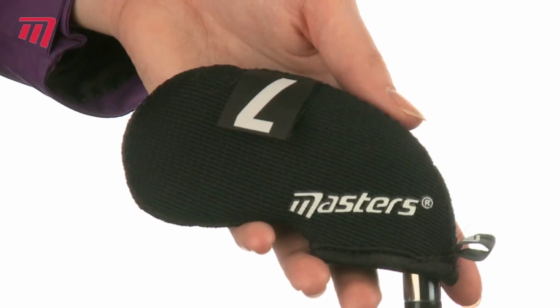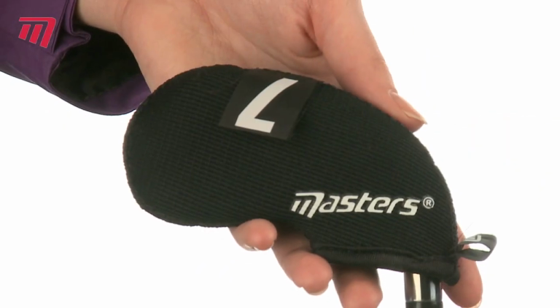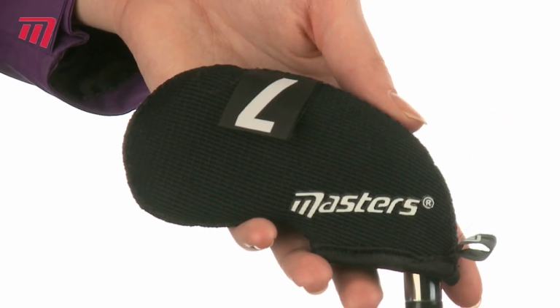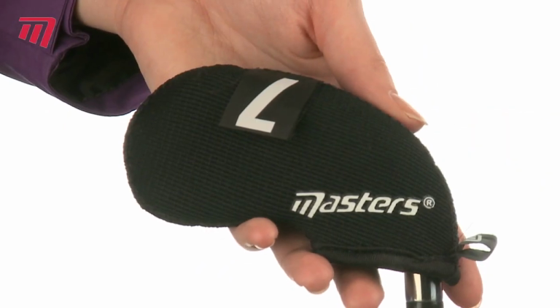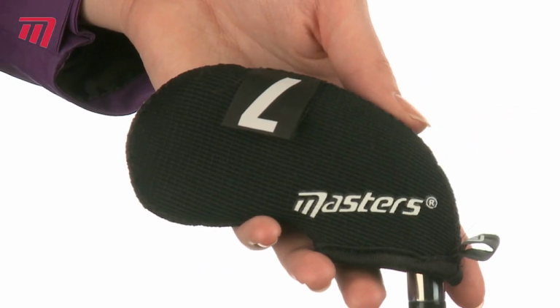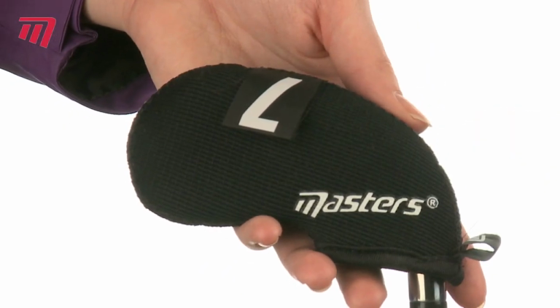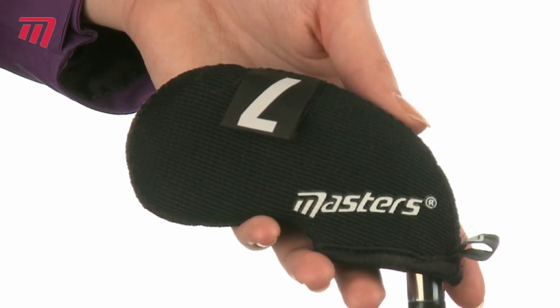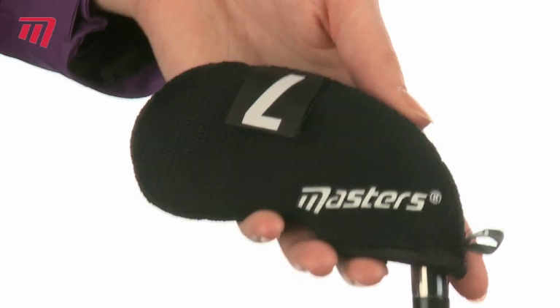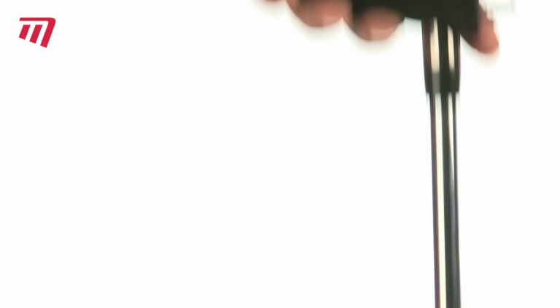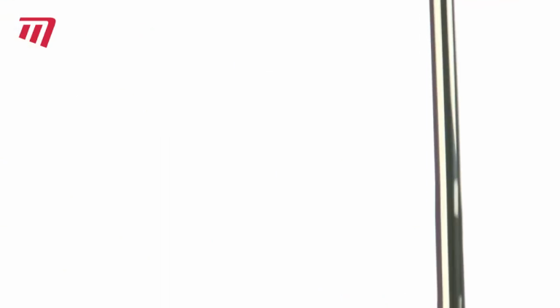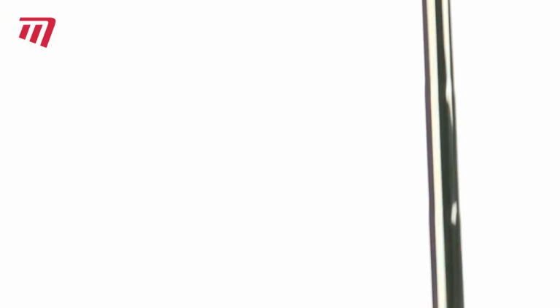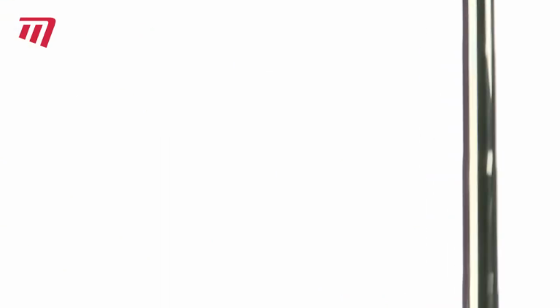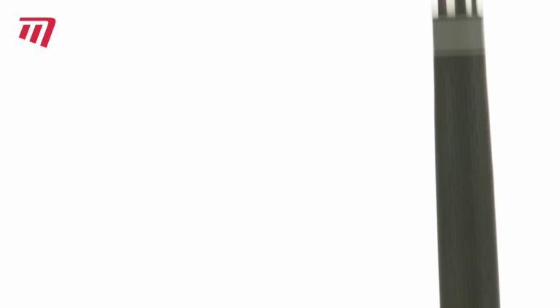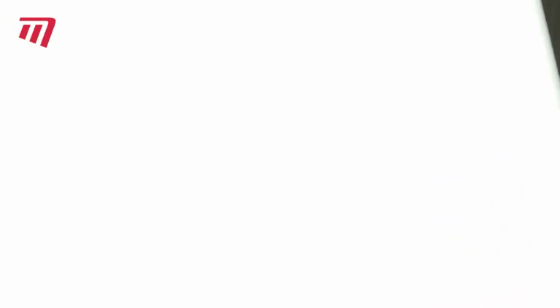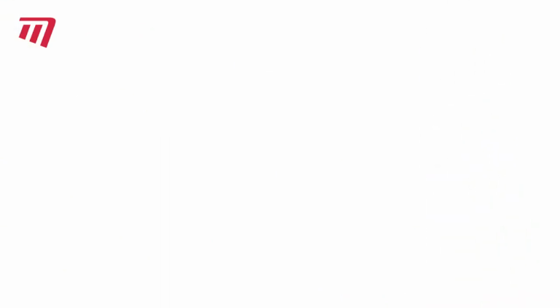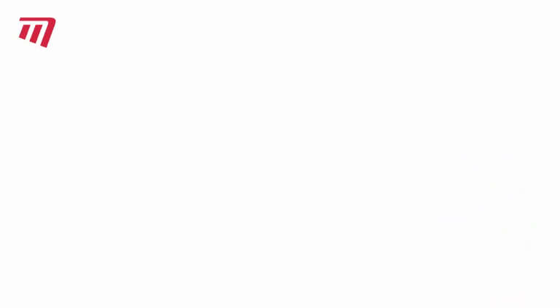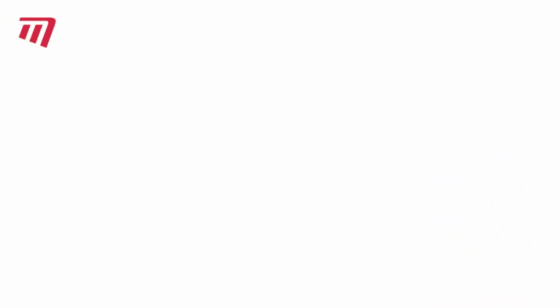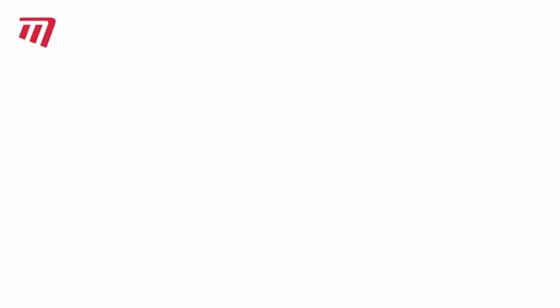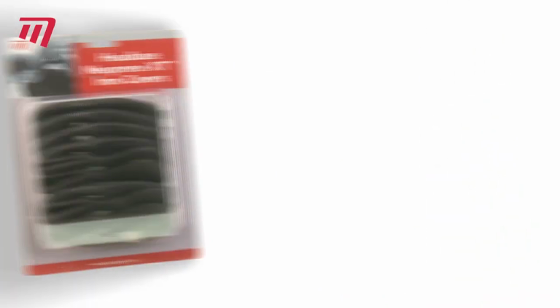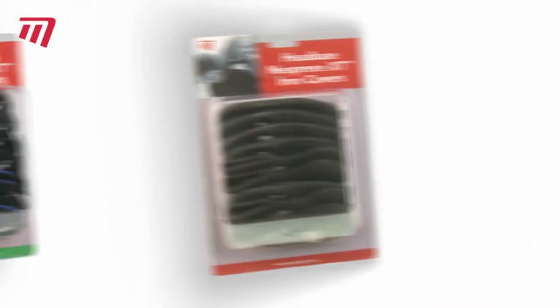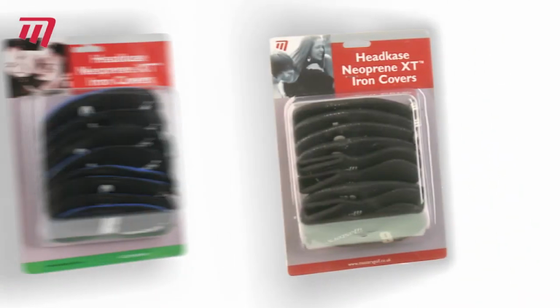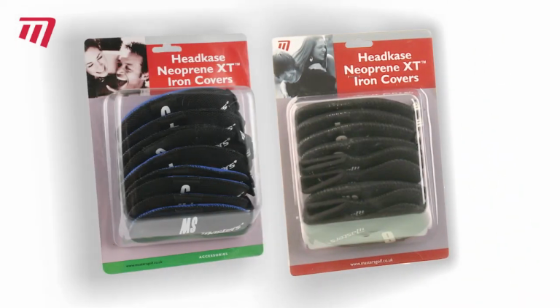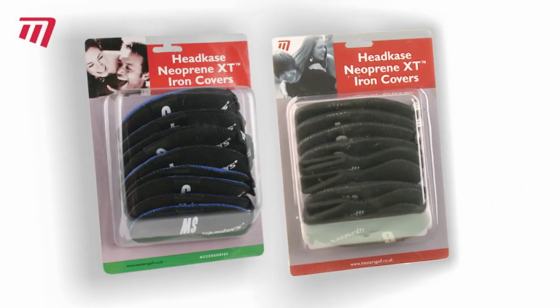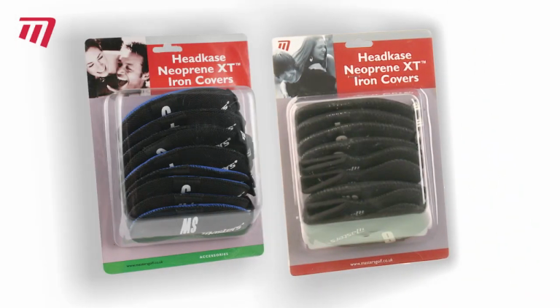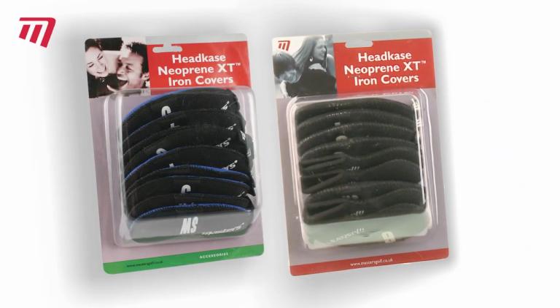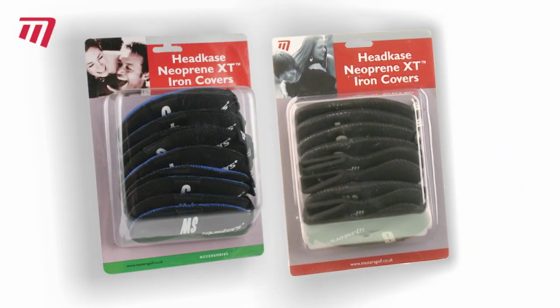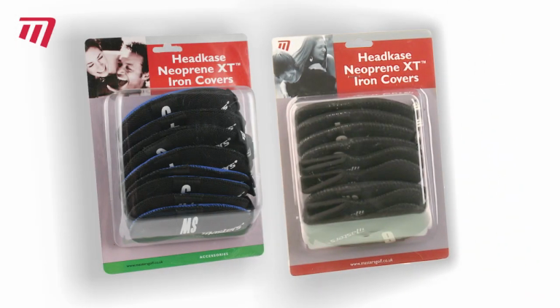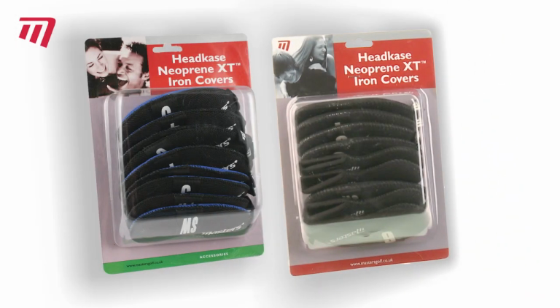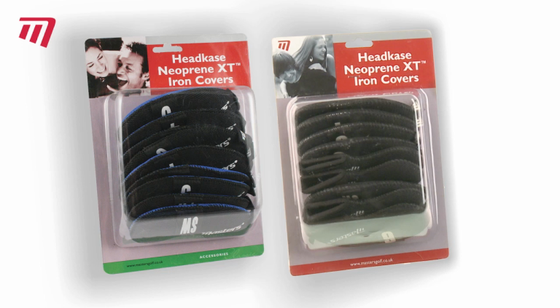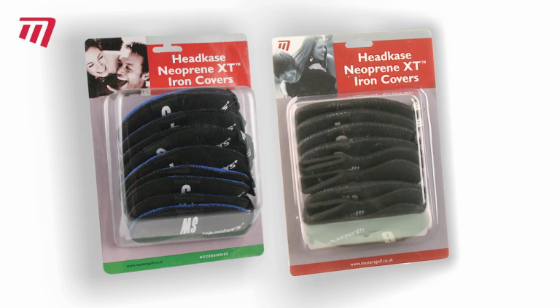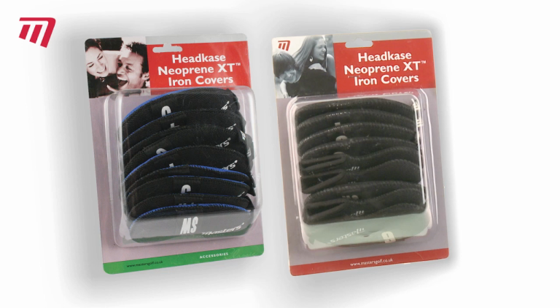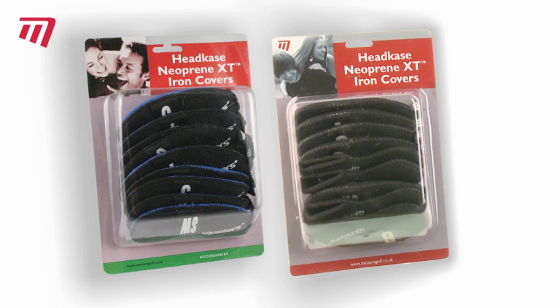Each pack has covers for your three iron to sand wedge. And they come in two color choices: black, or navy and black.